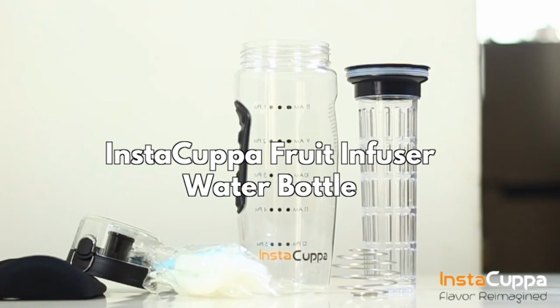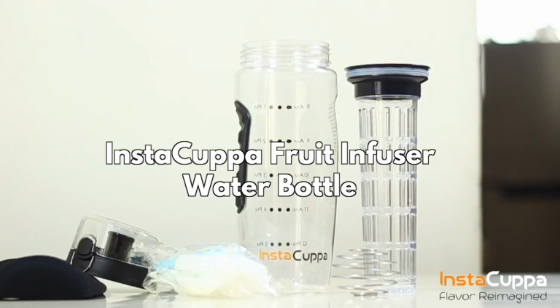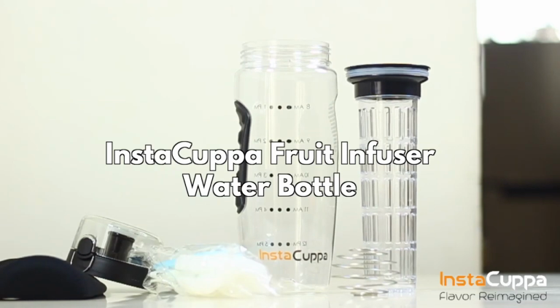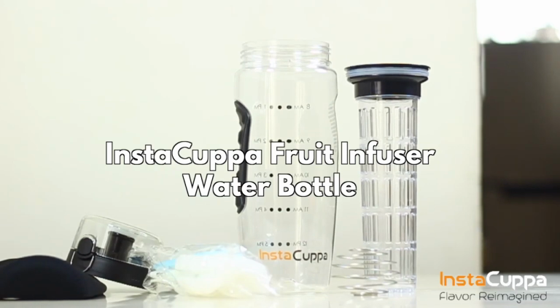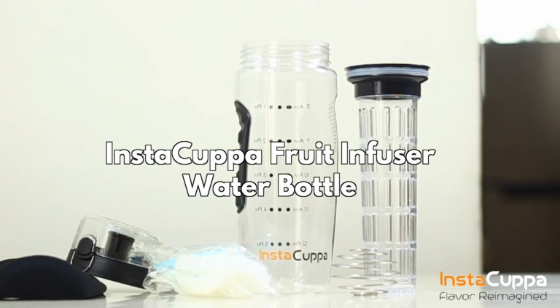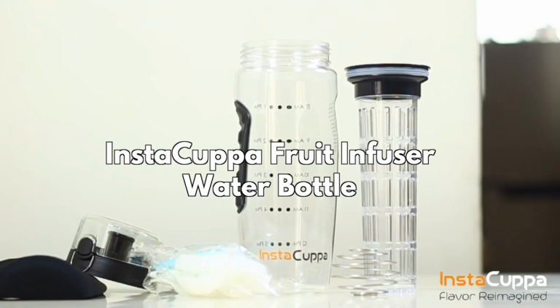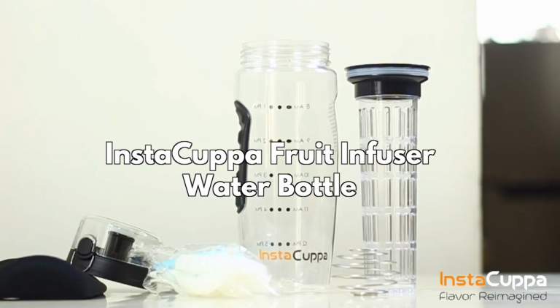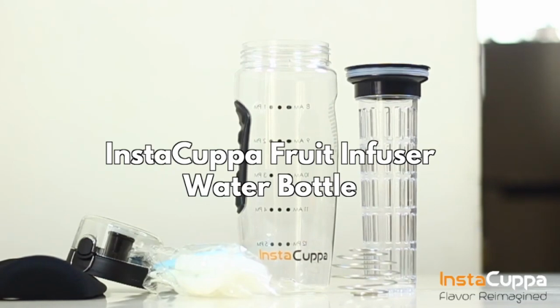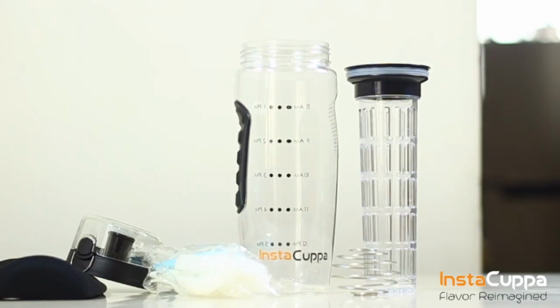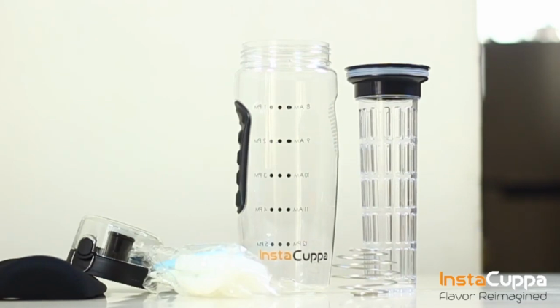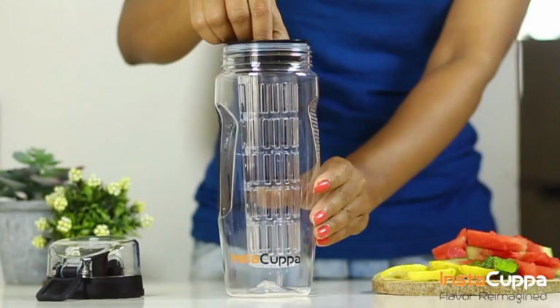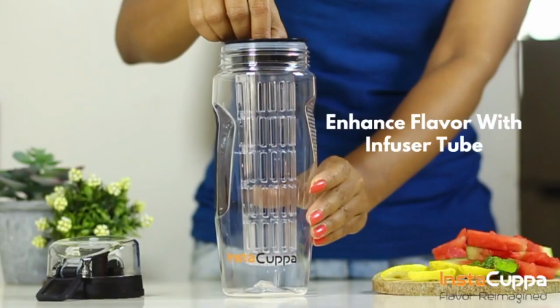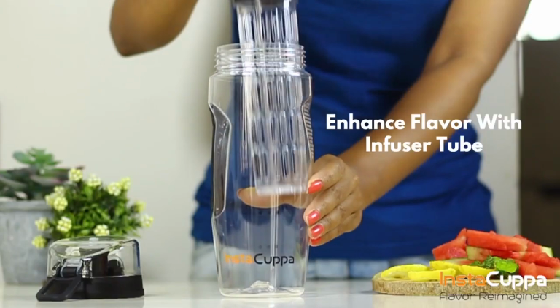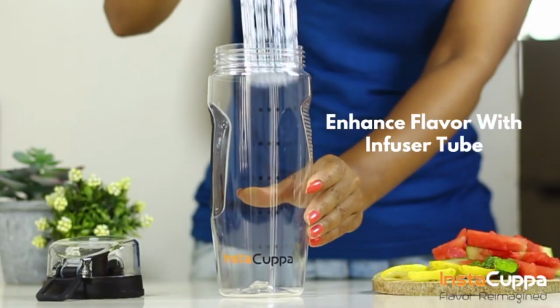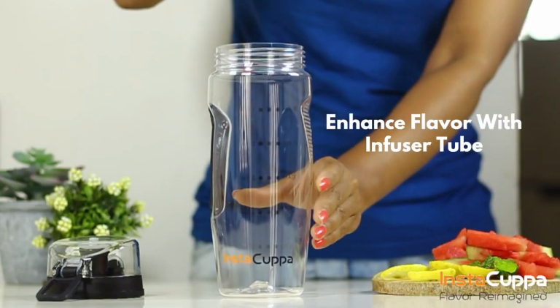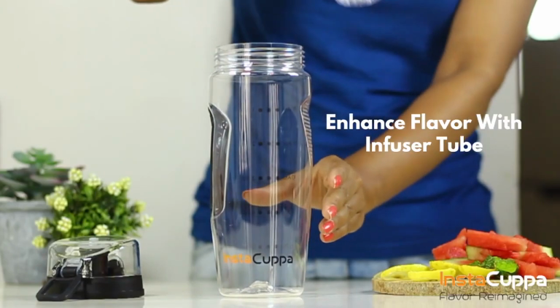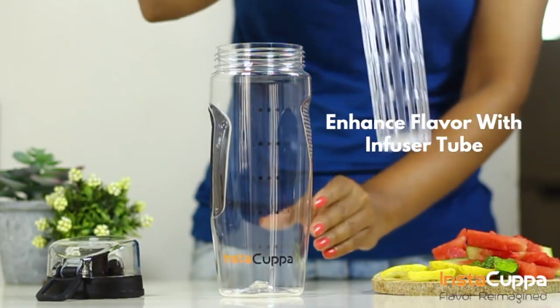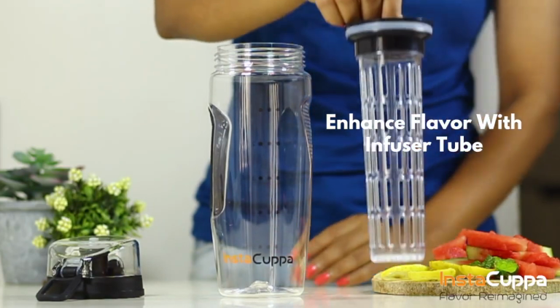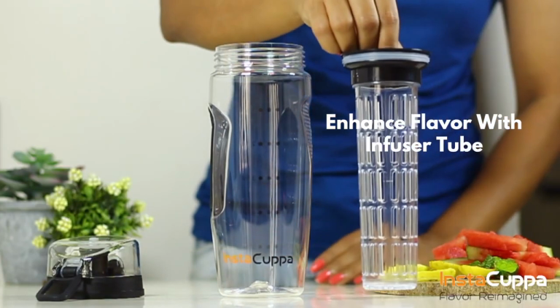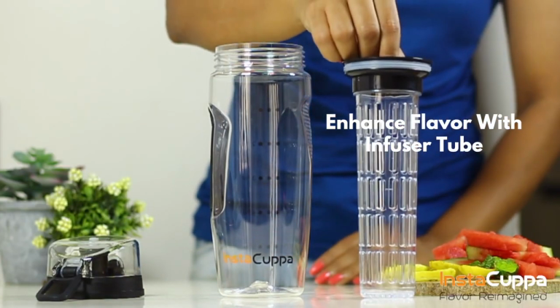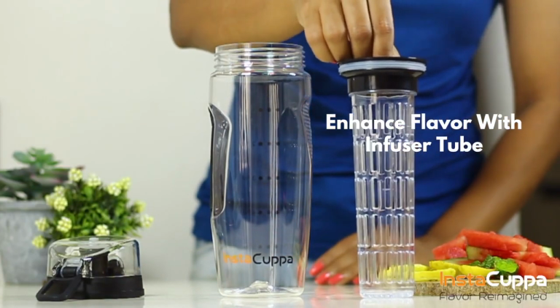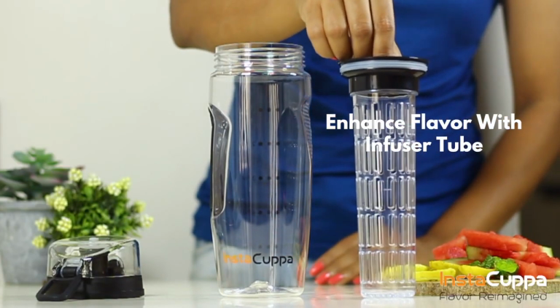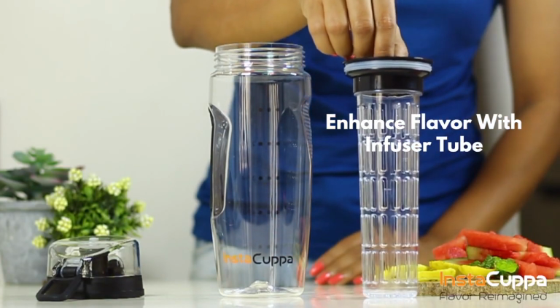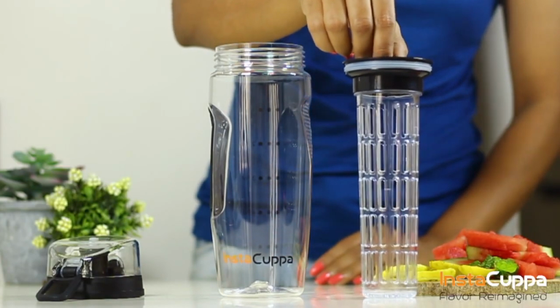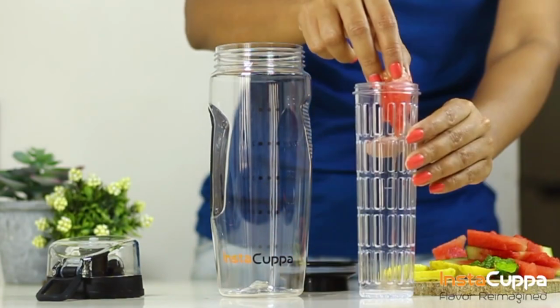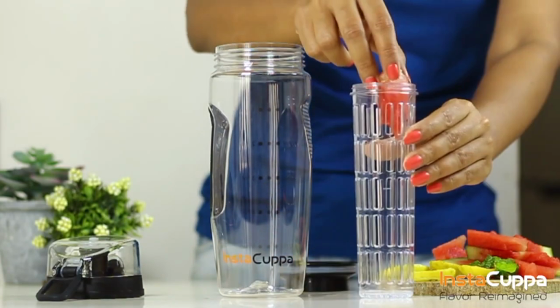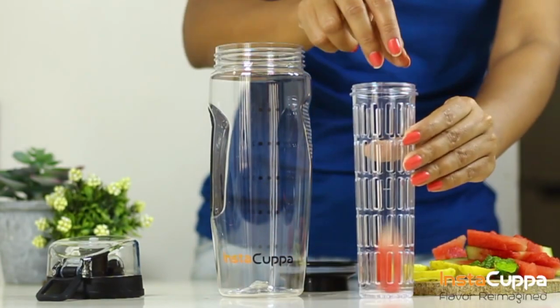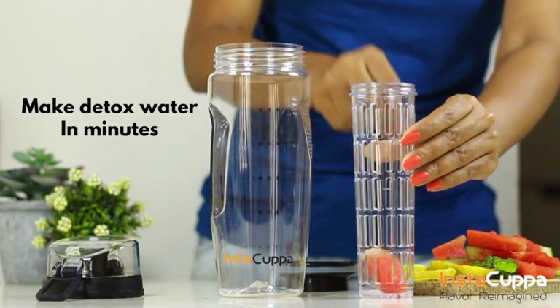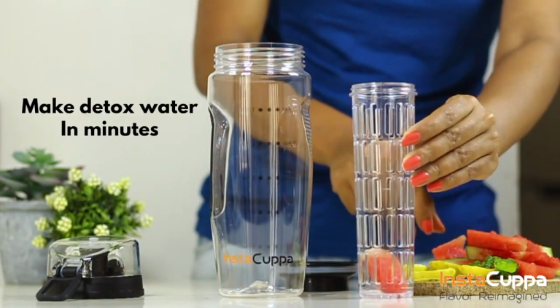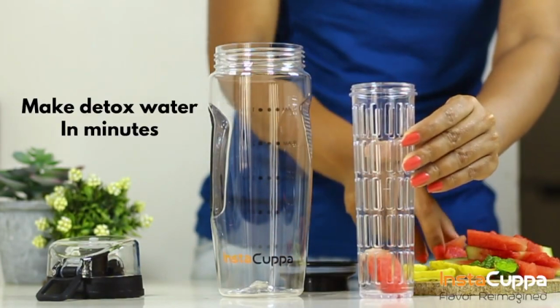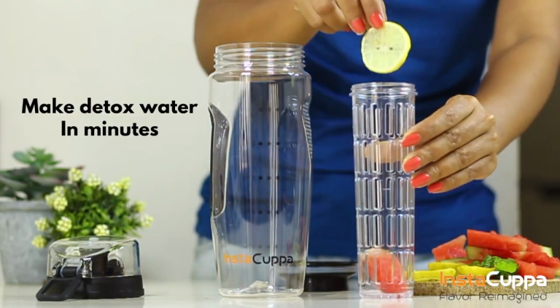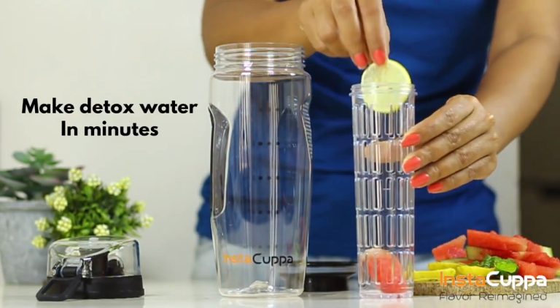Instacupper Fruit Infuser Water Bottle. Instacupper bottles are well designed with durable anti-slip grip and a full length infuser rod.